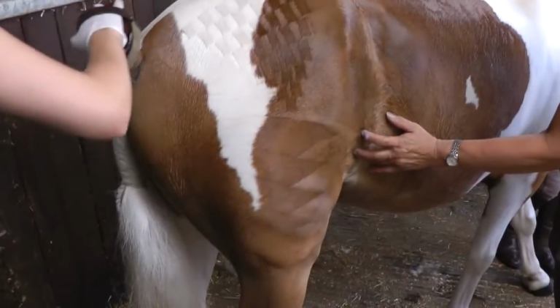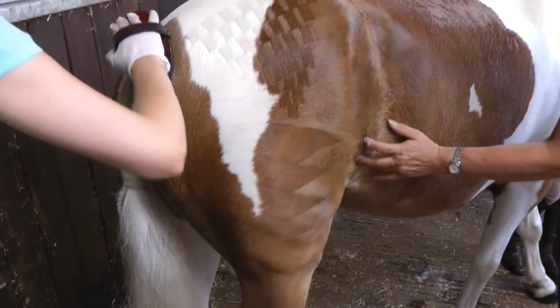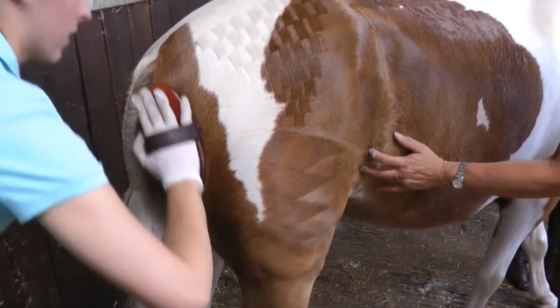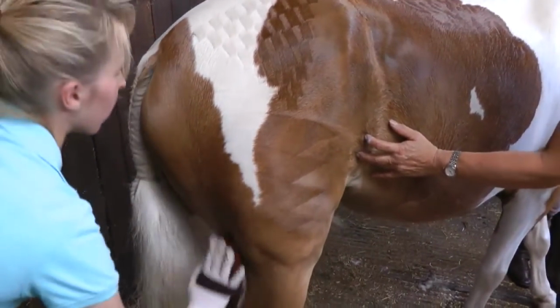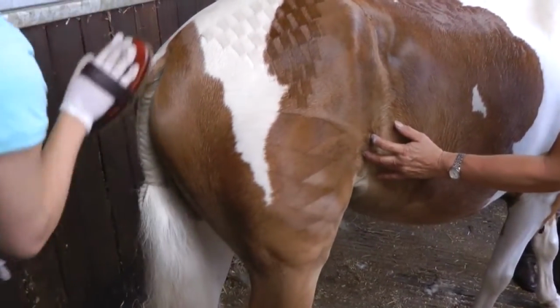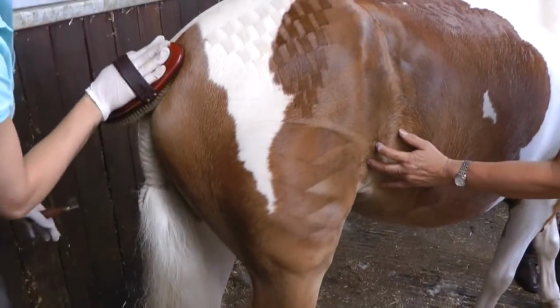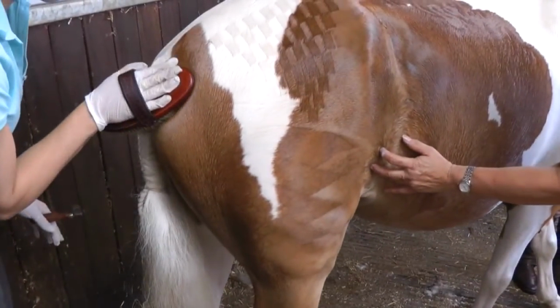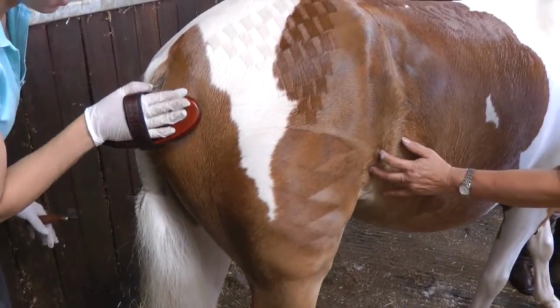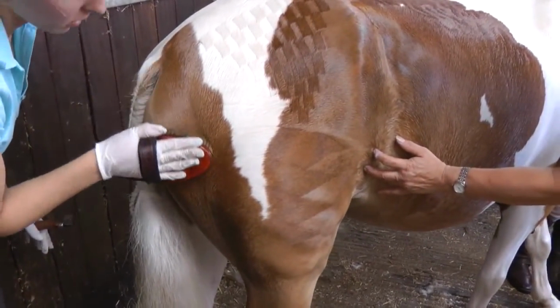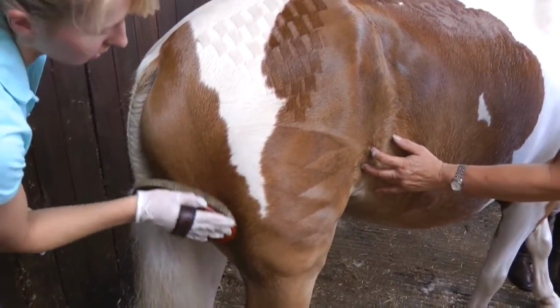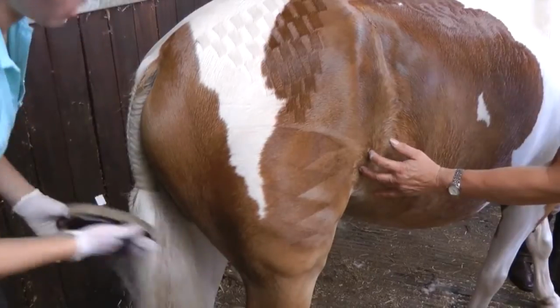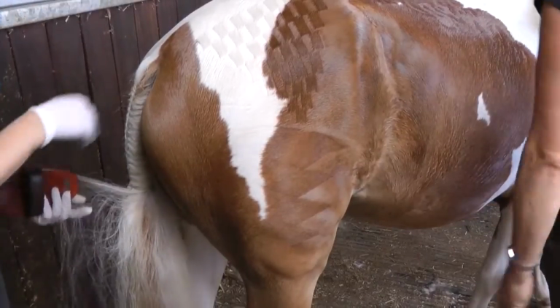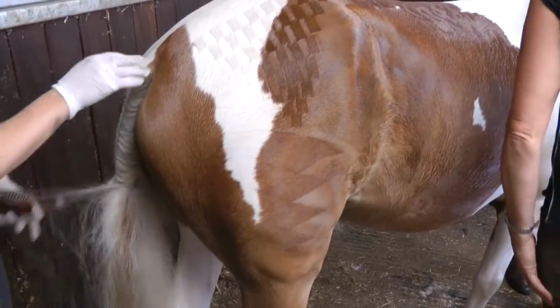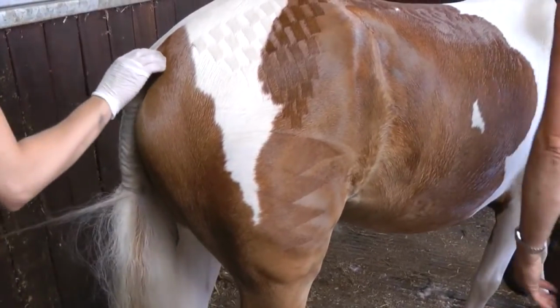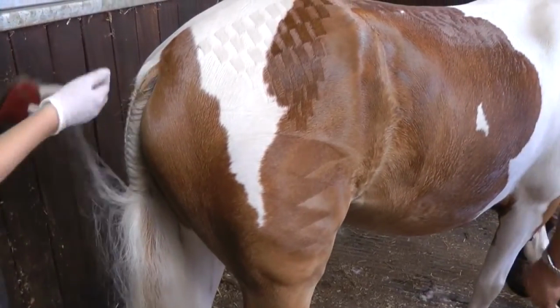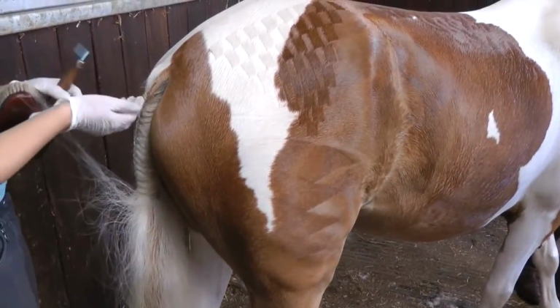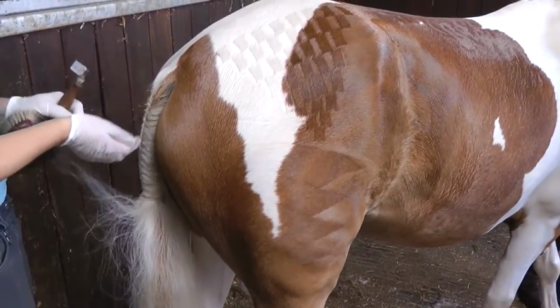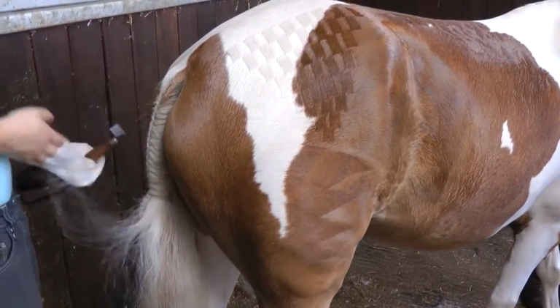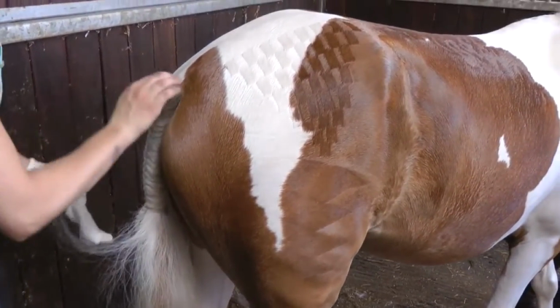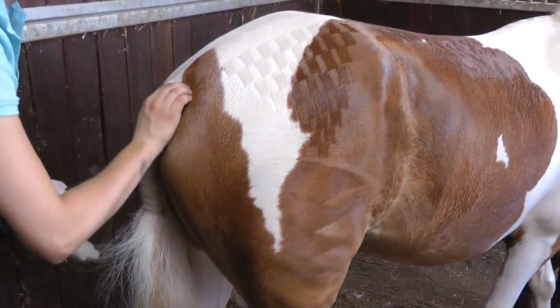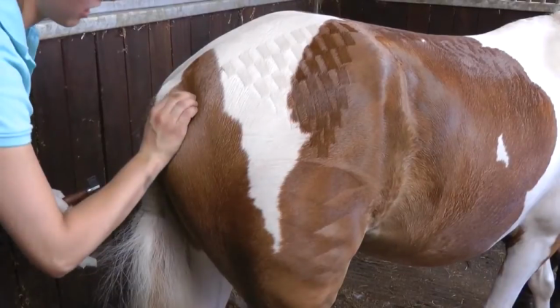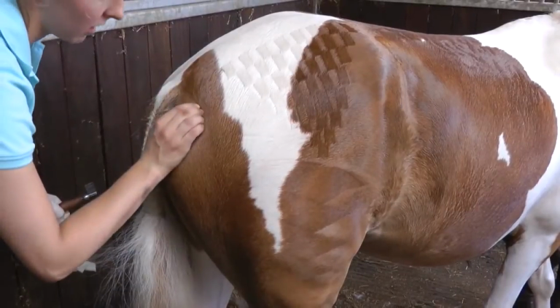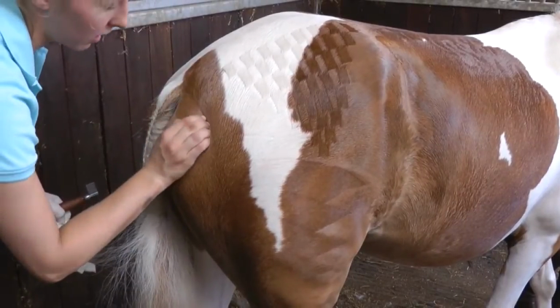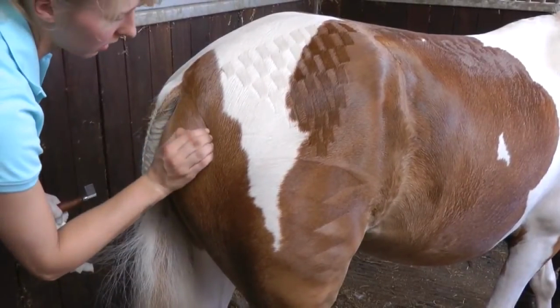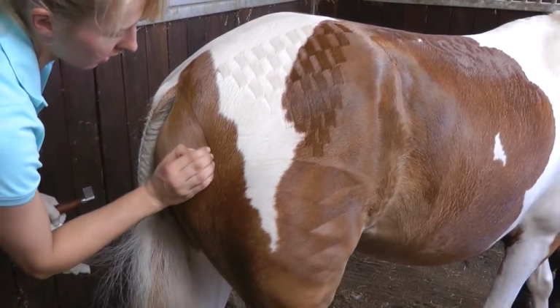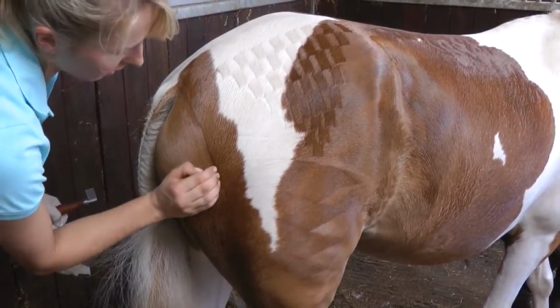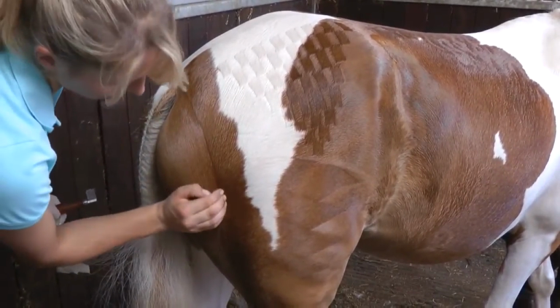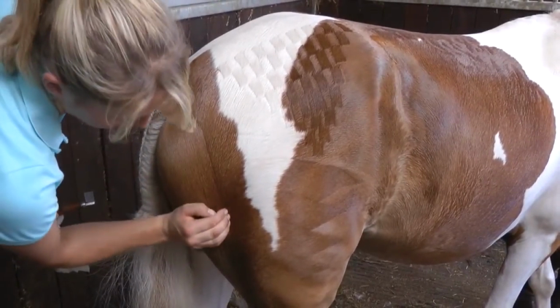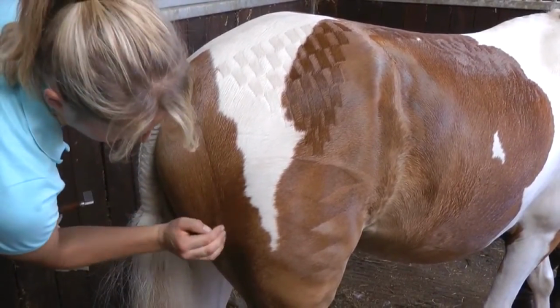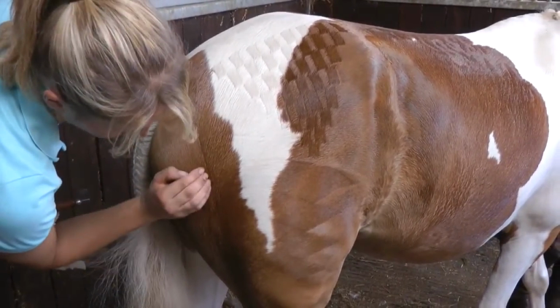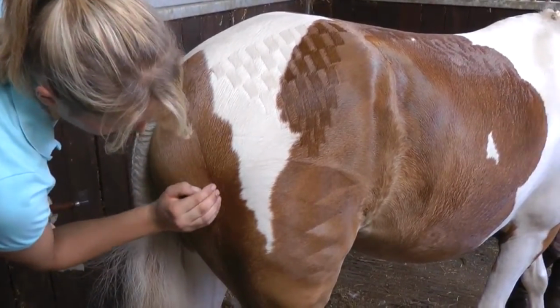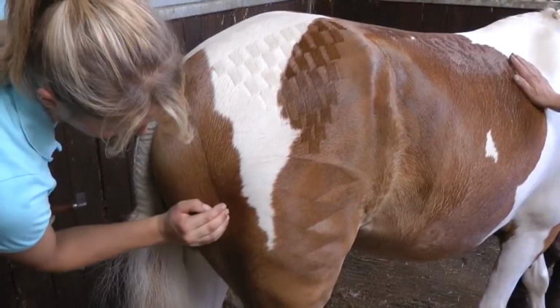Then finish it off — I sometimes use my nails just so you get a nice line. Then it really finishes it off nicely.